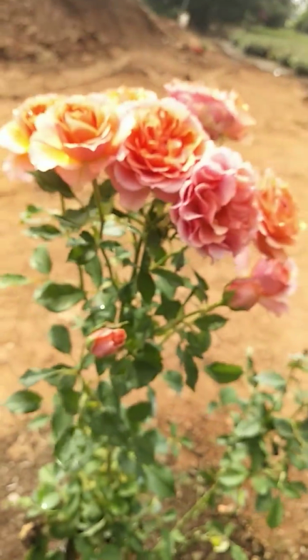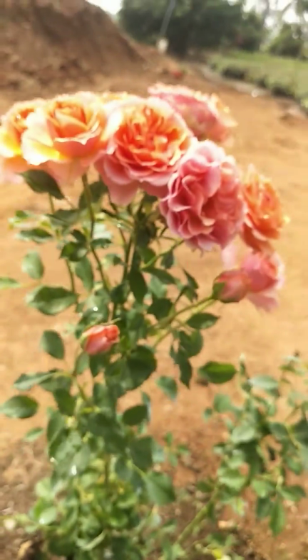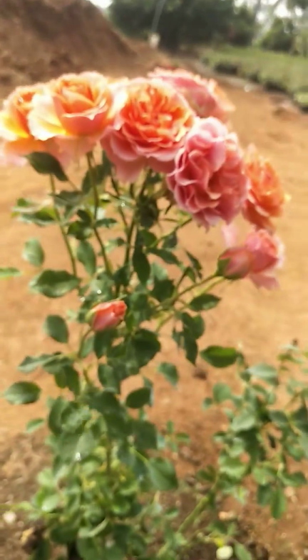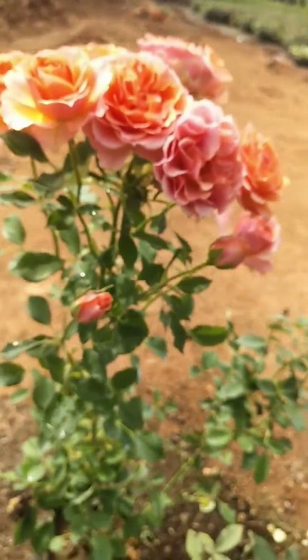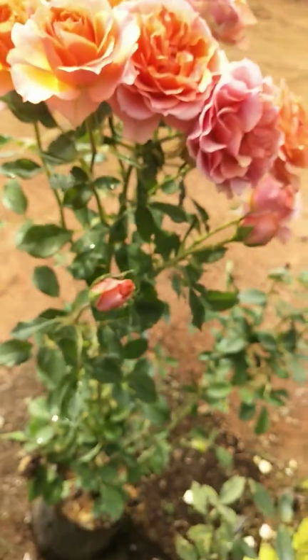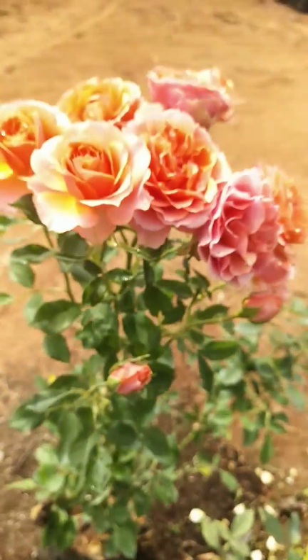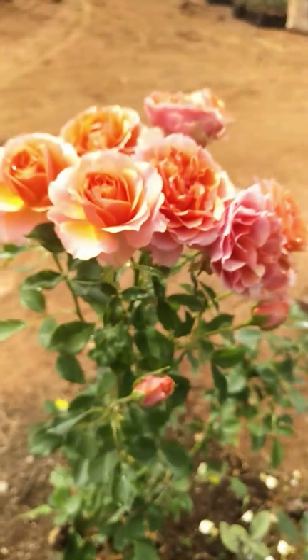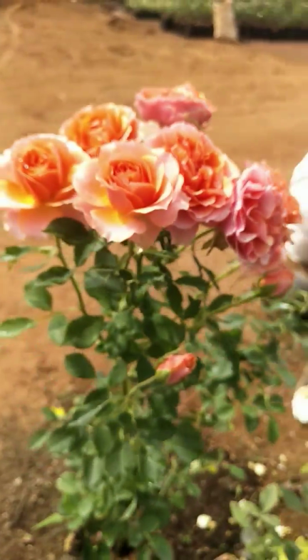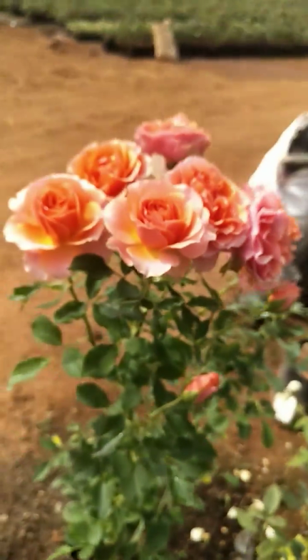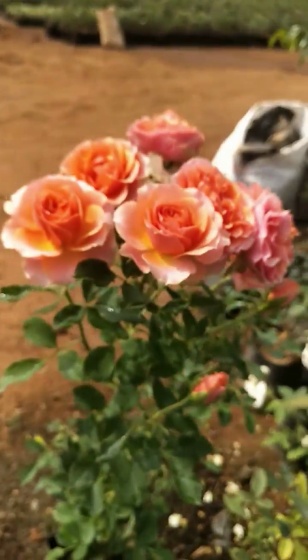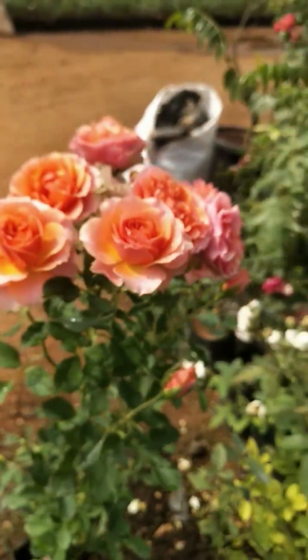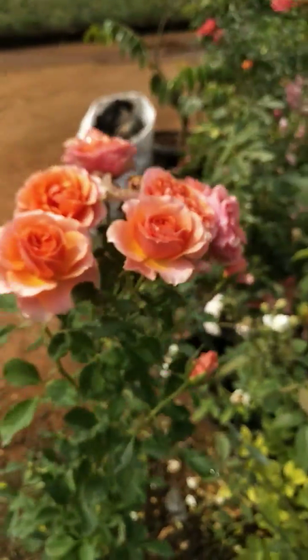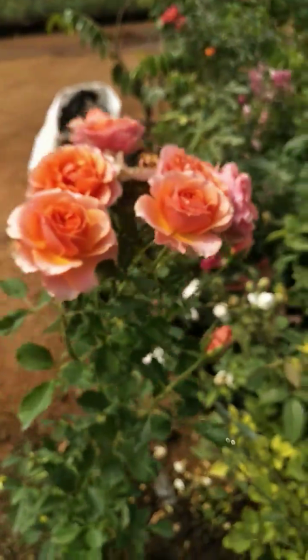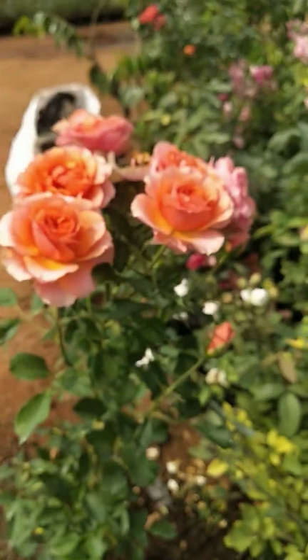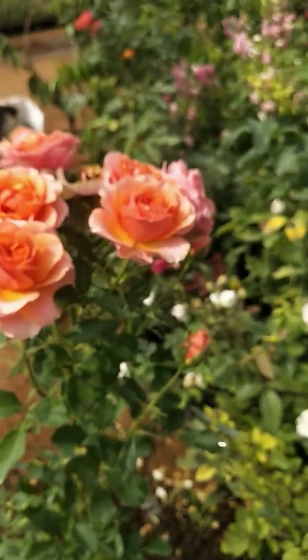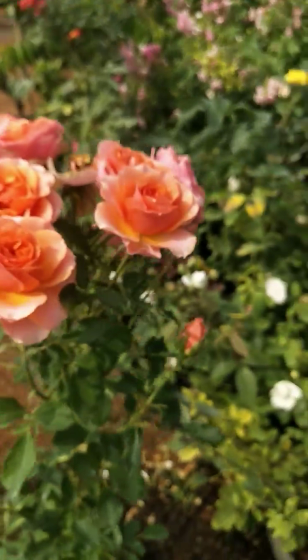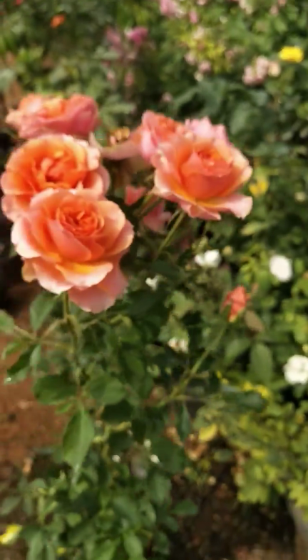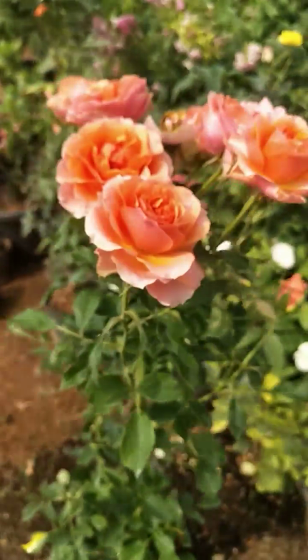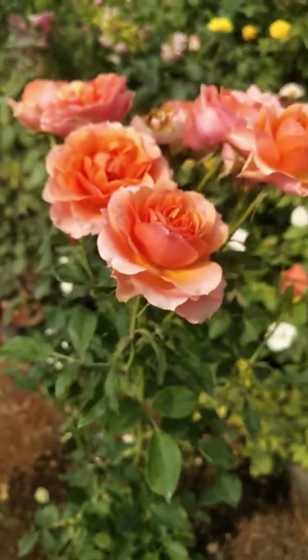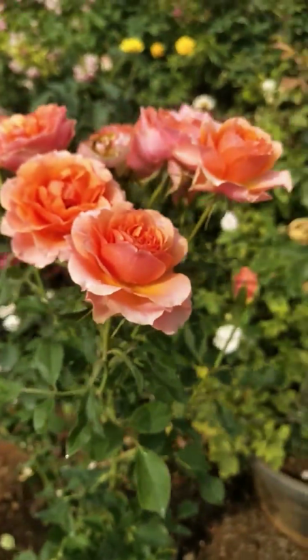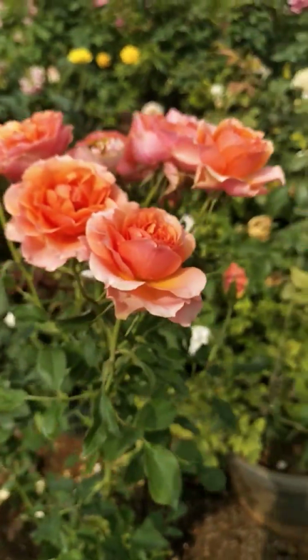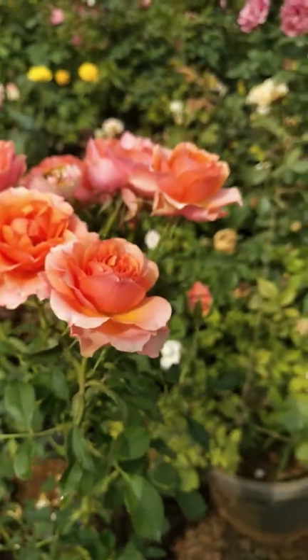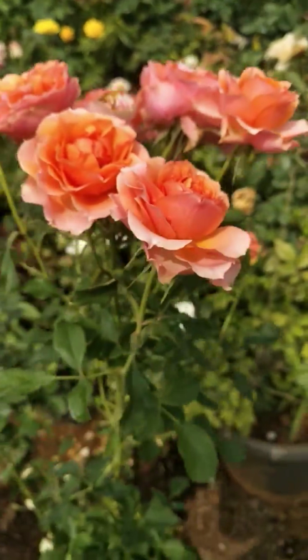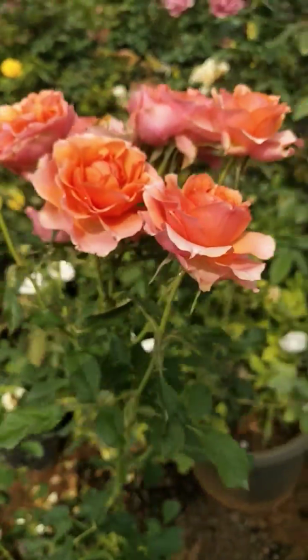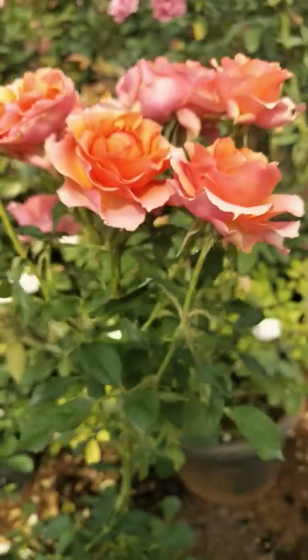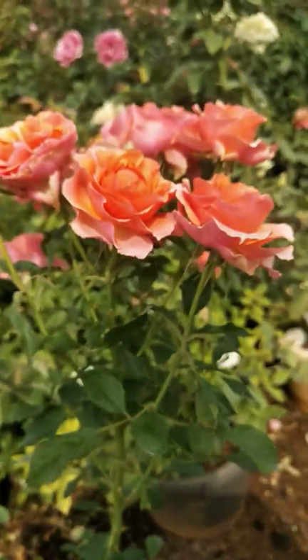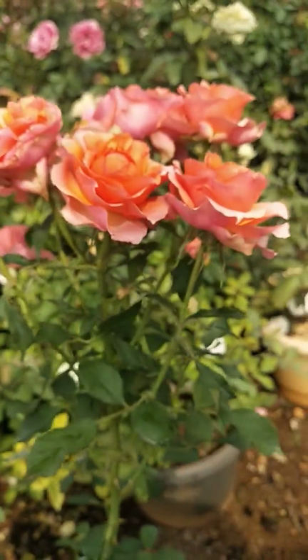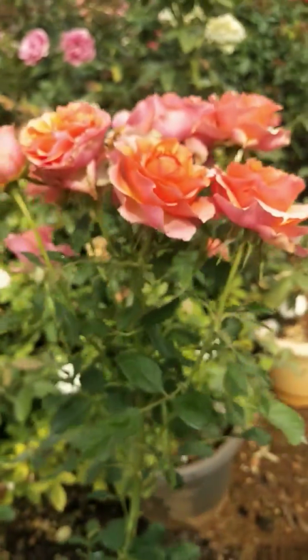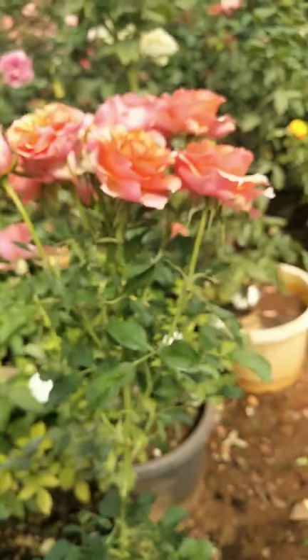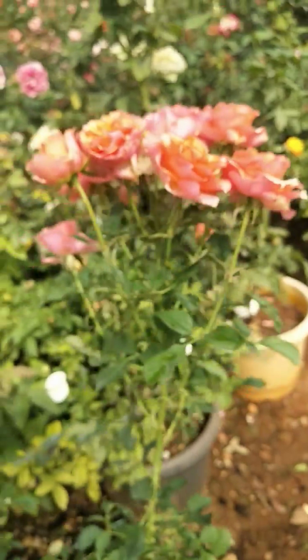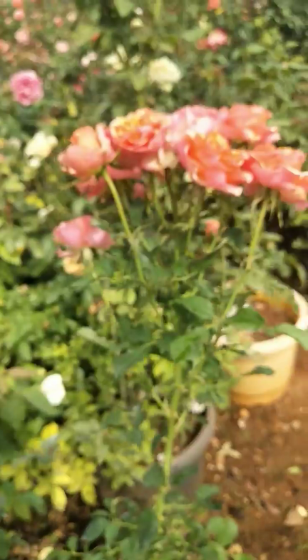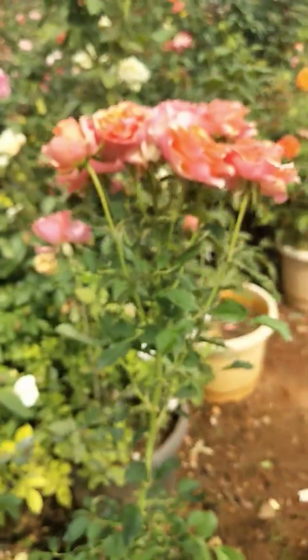Then, you can see it. There are little flowers.